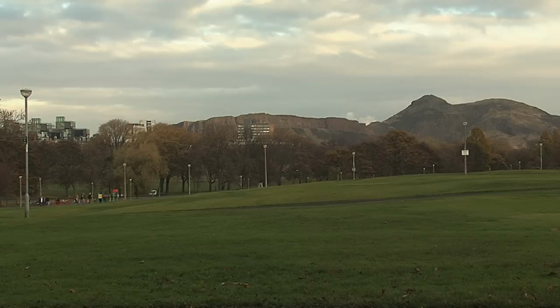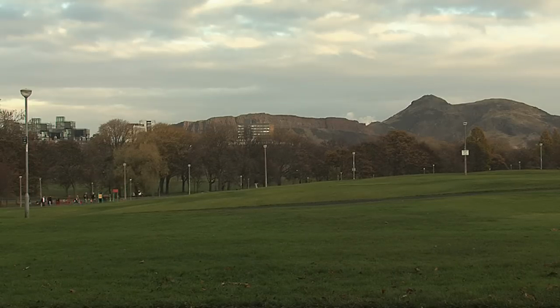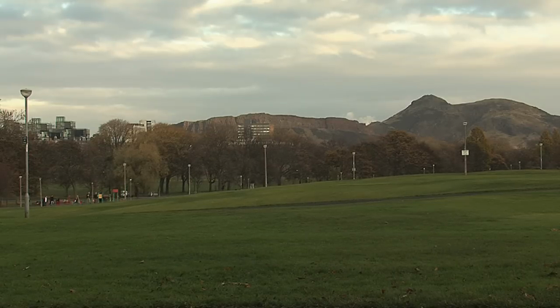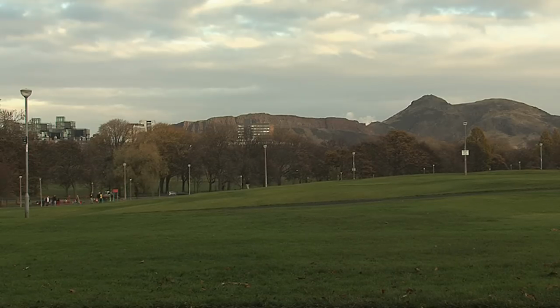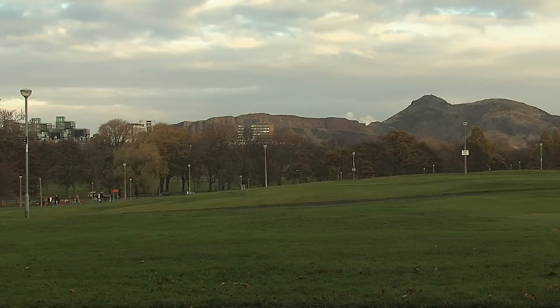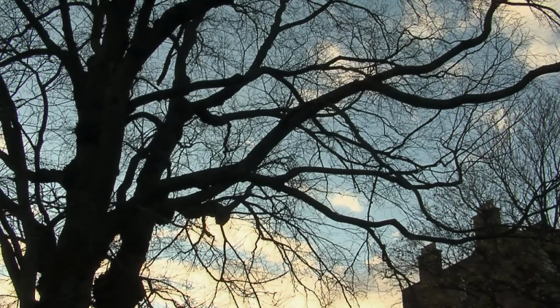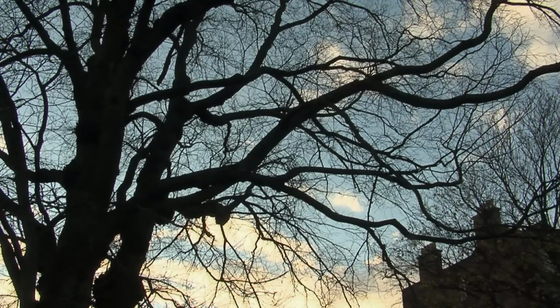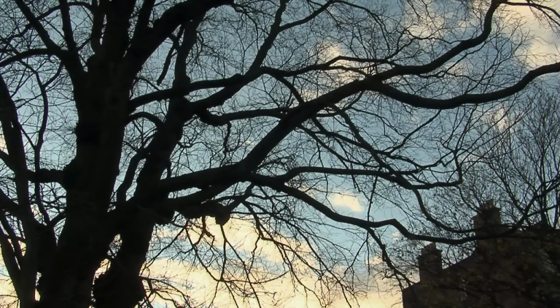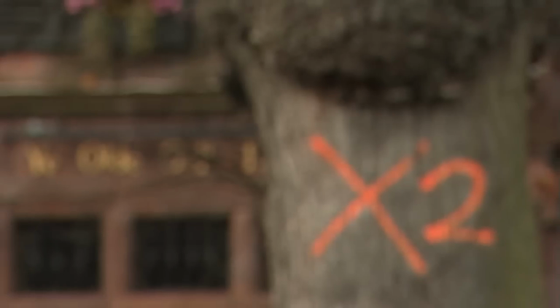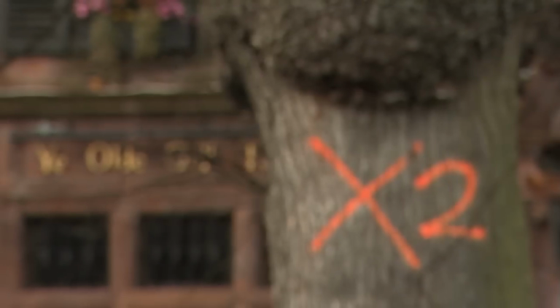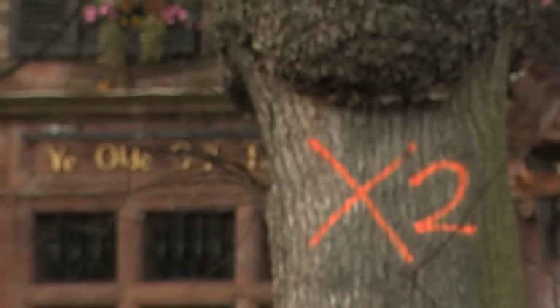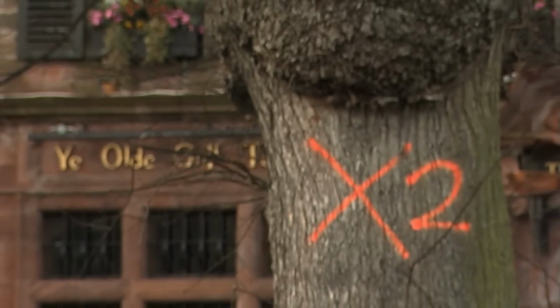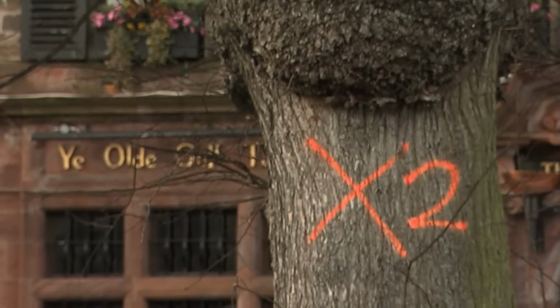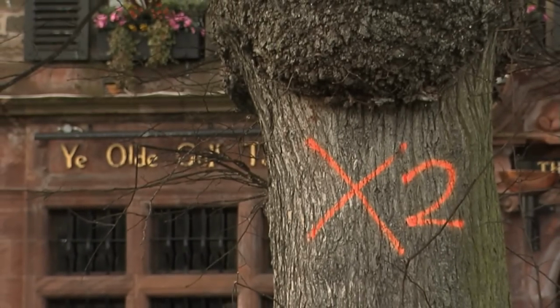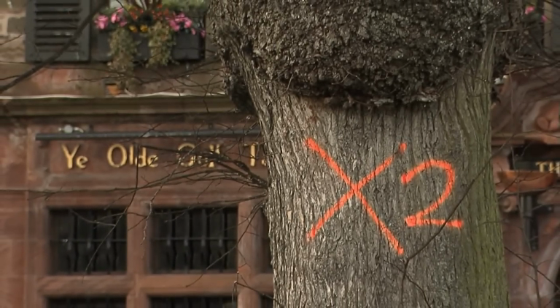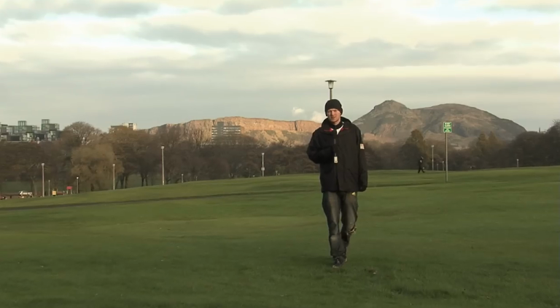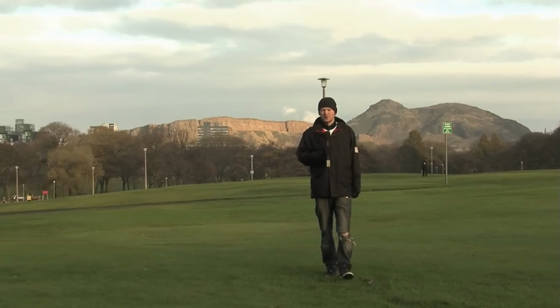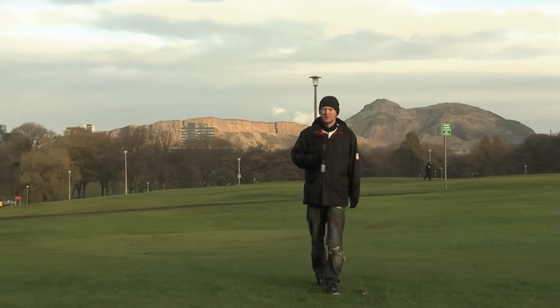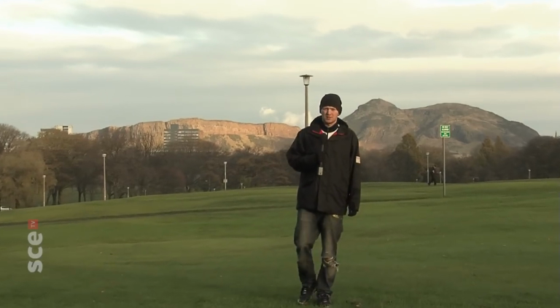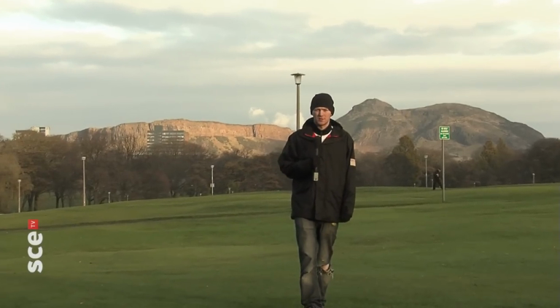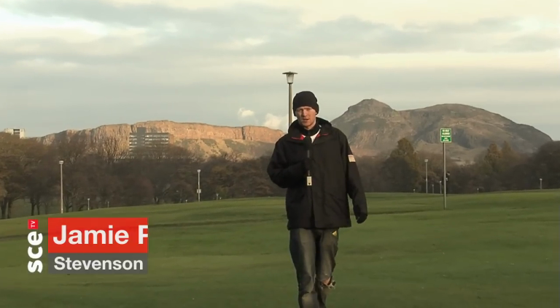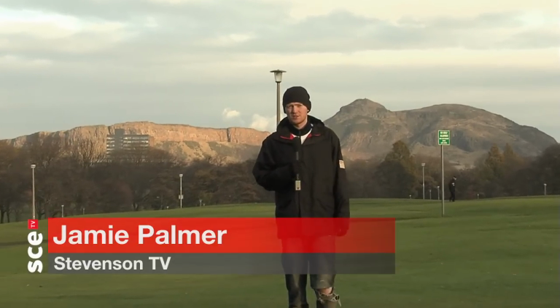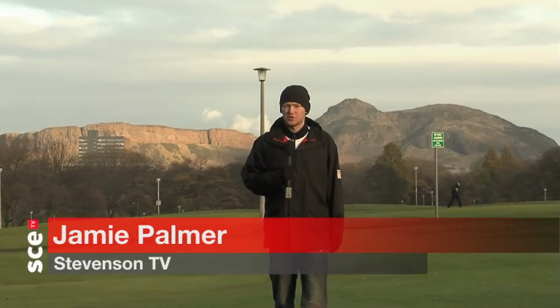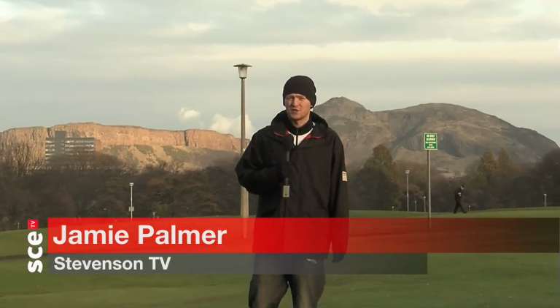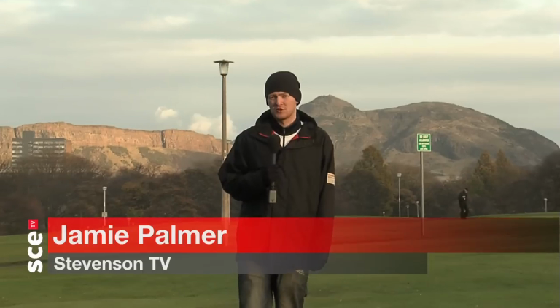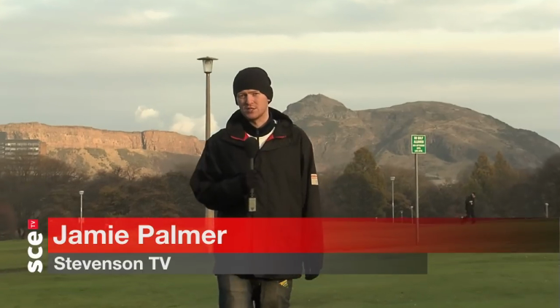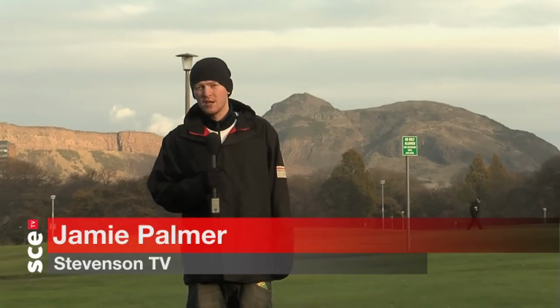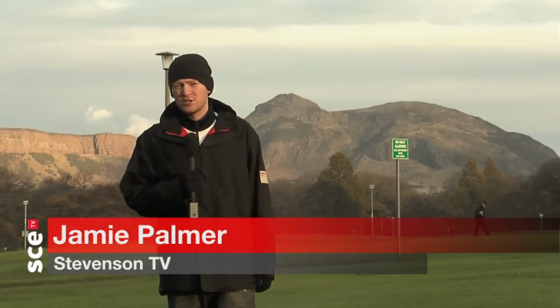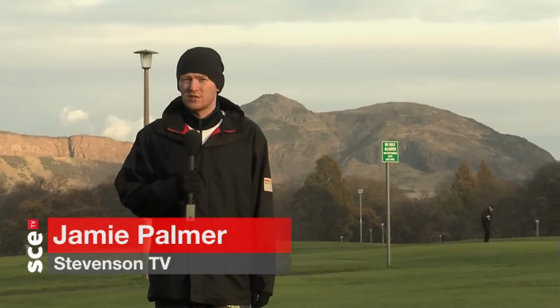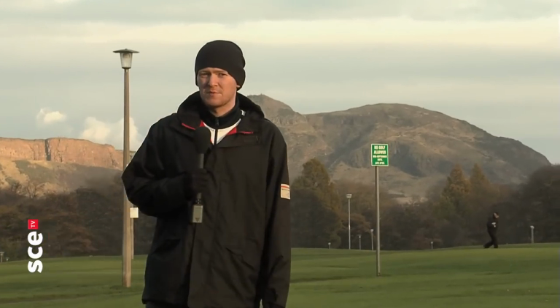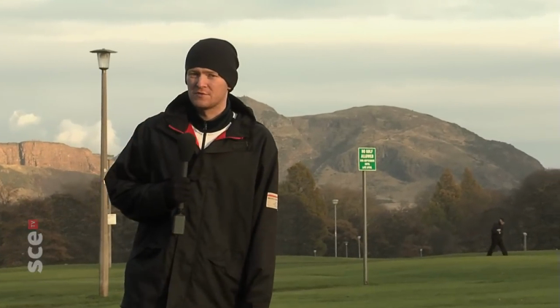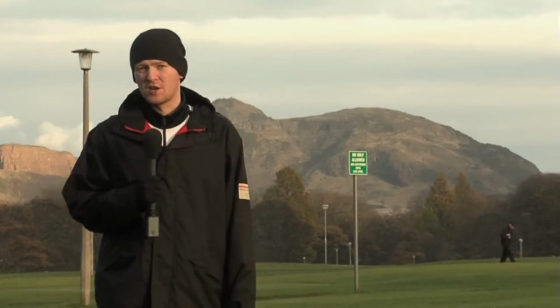Here in Edinburgh's popular Meadows area, six elm trees are soon to be felled after falling victim to Dutch elm disease. However, thanks to the generosity of Edinburgh City Council and the skills of the Scottish Furniture Makers Association, the trees should continue to bring benefits for years to come.